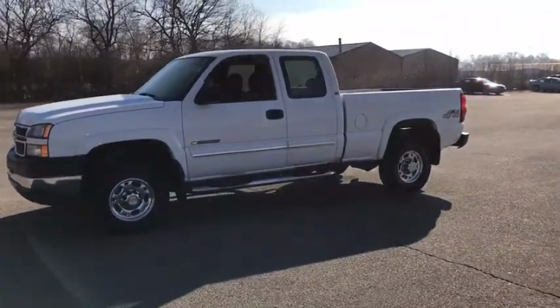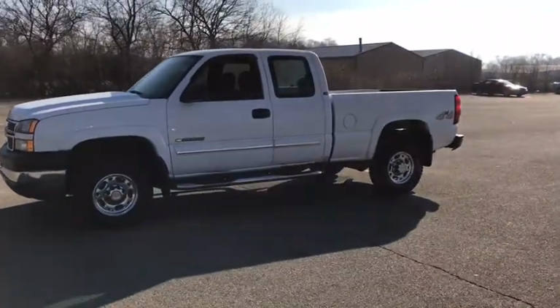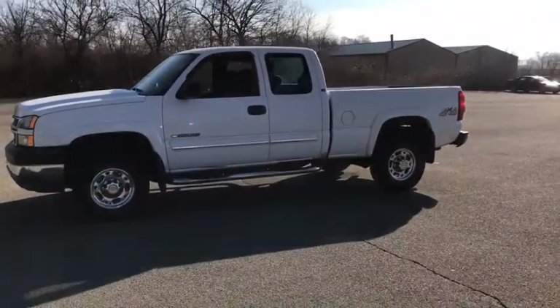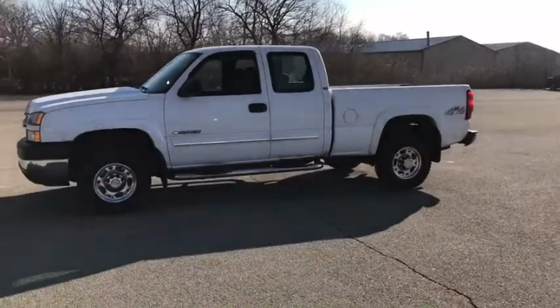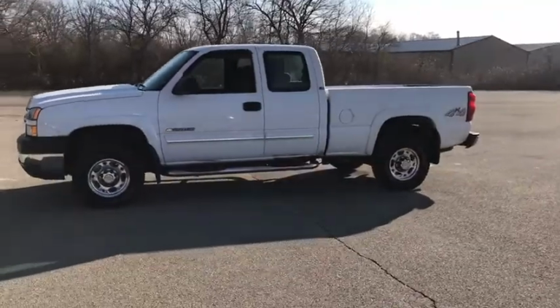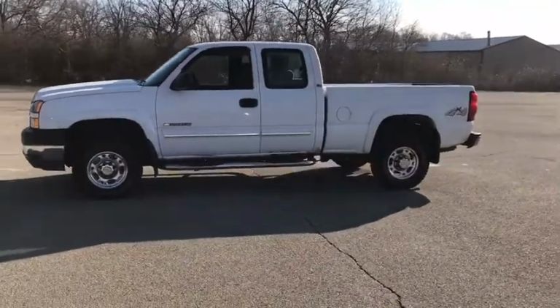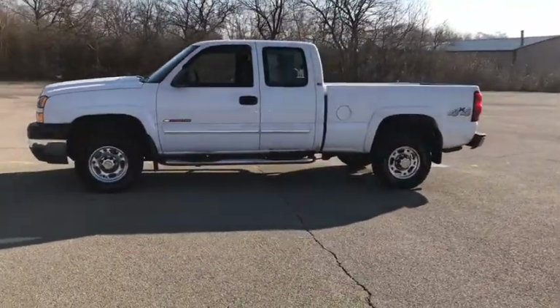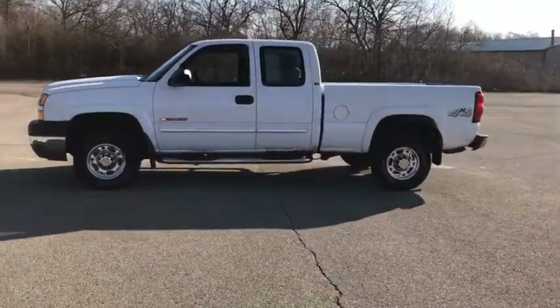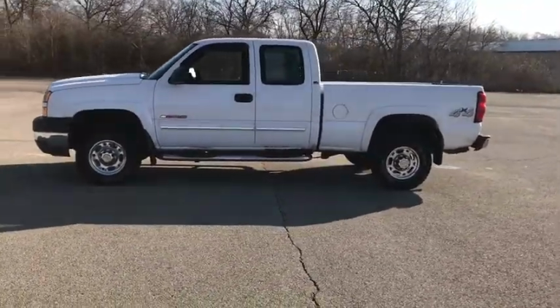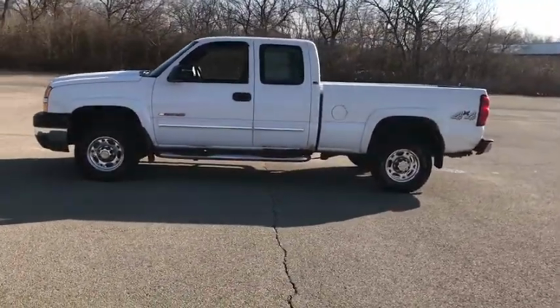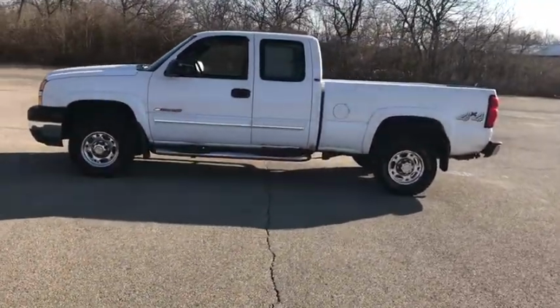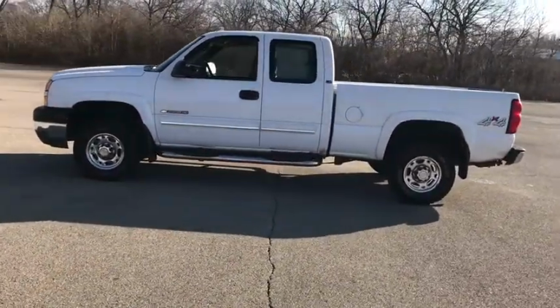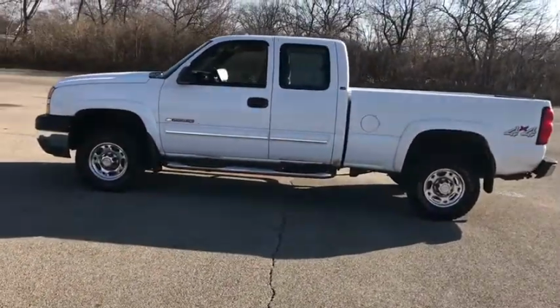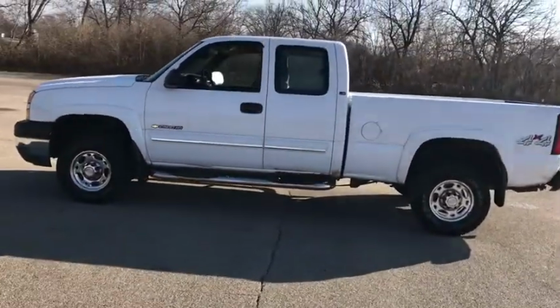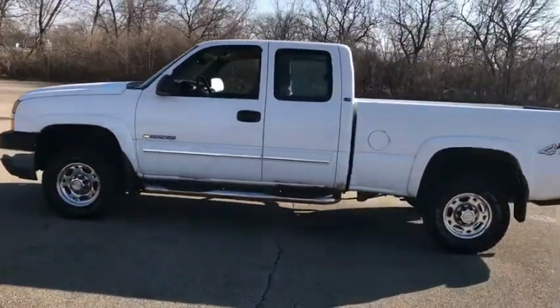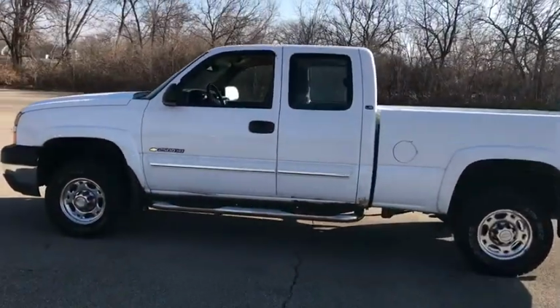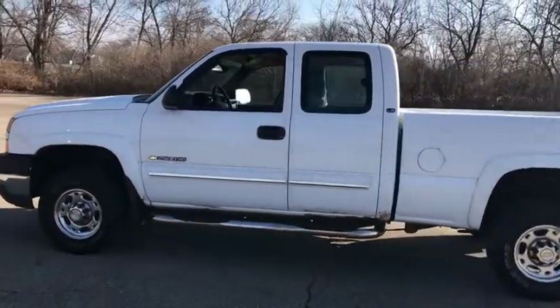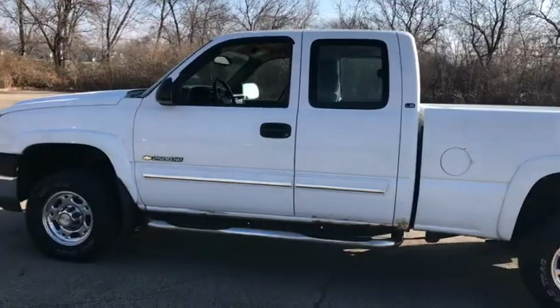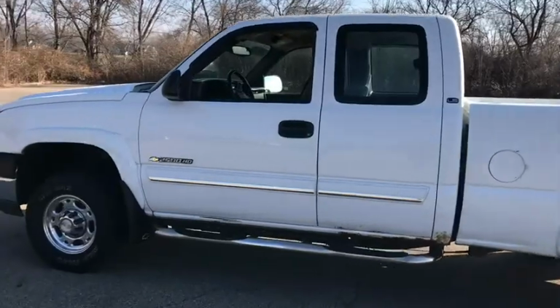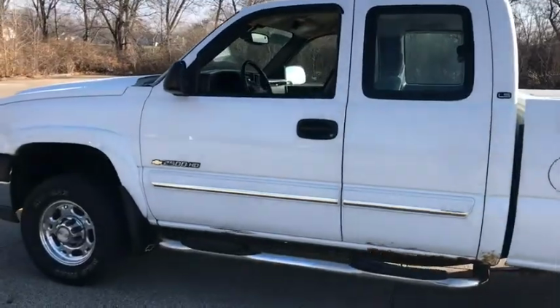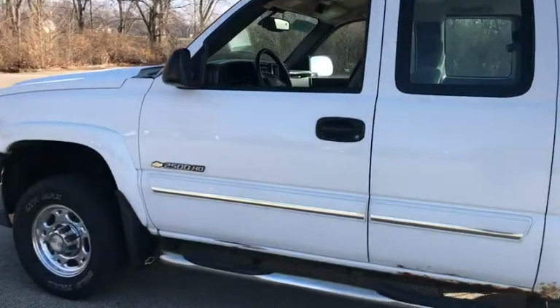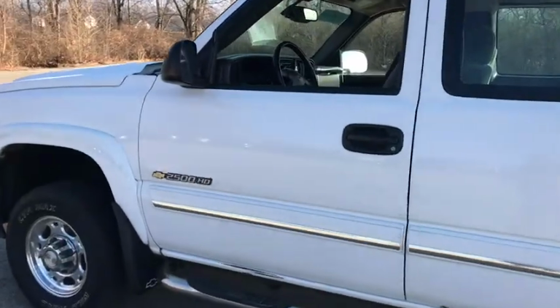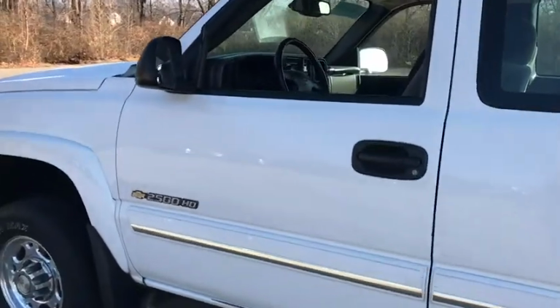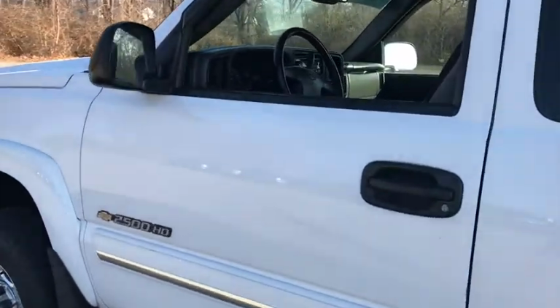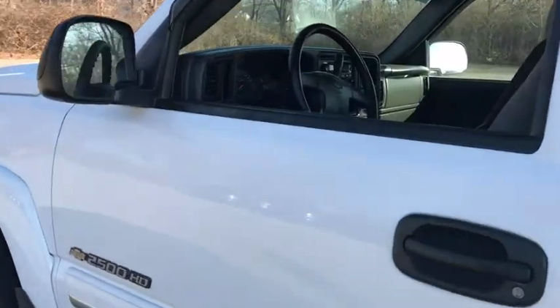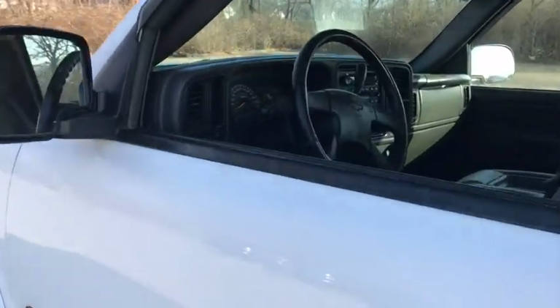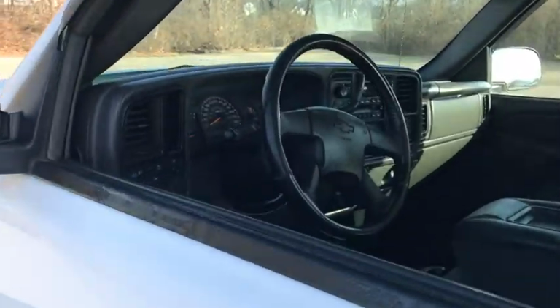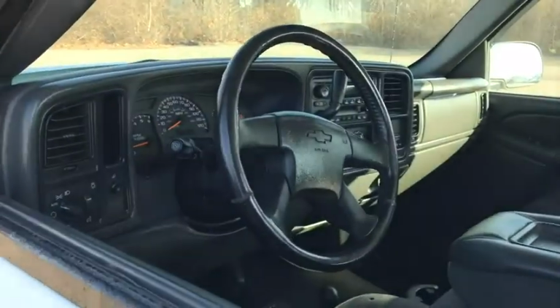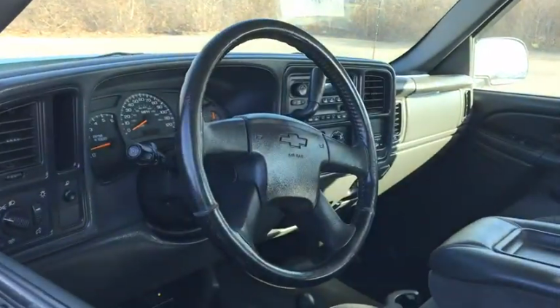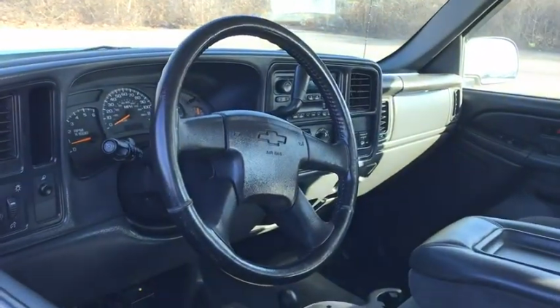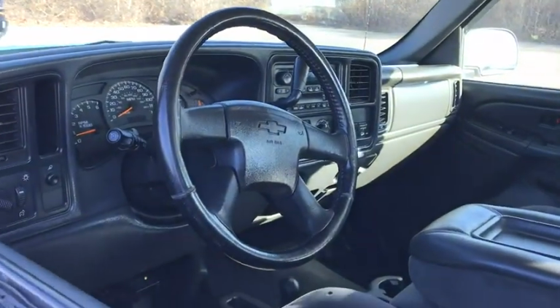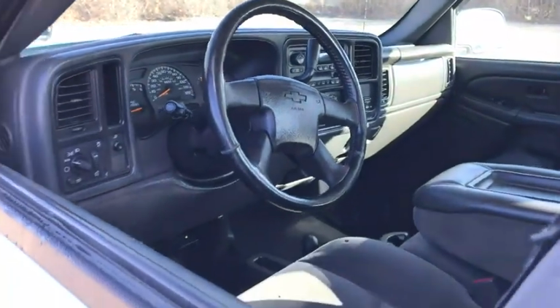Power steering, passenger airbag, tachometer, daytime running lights, tilt steering wheel. This beauty is sure to make you the talk of the neighborhood, so call or drop in for a test drive today.